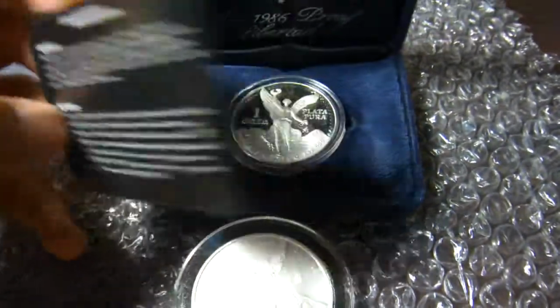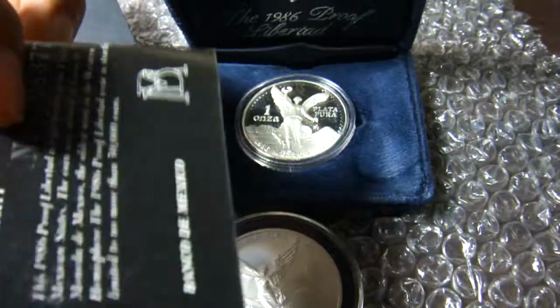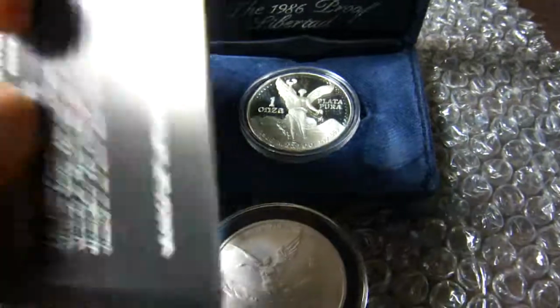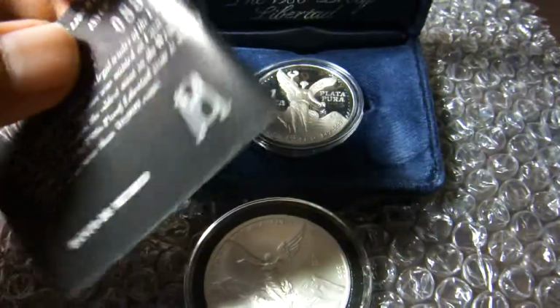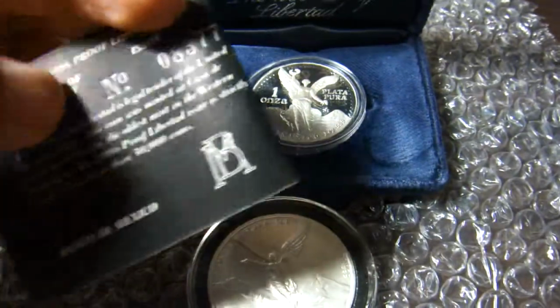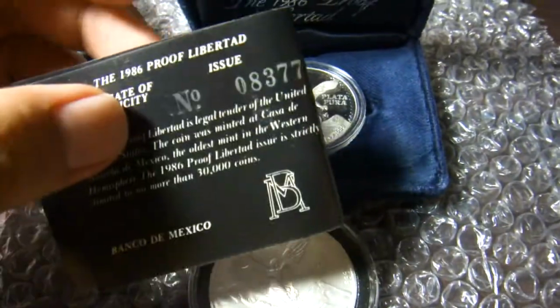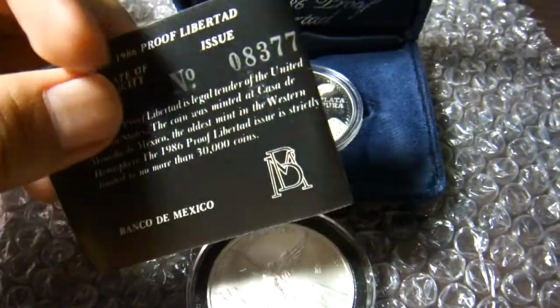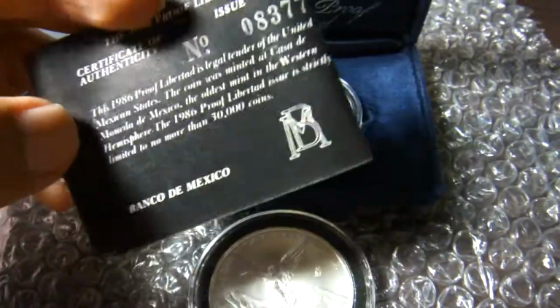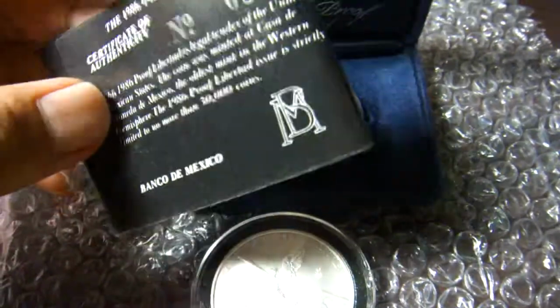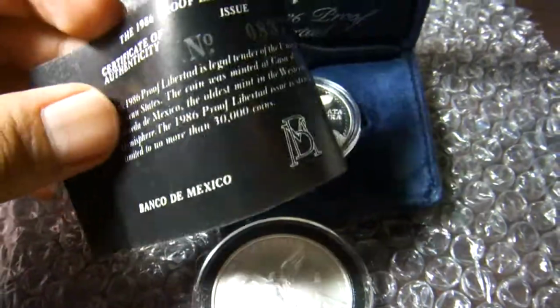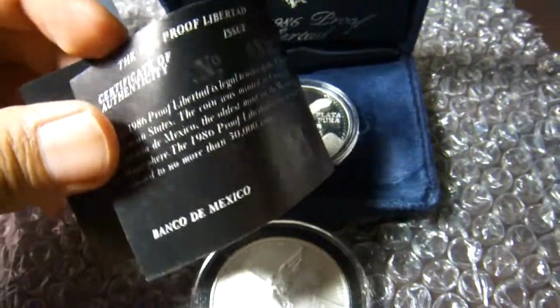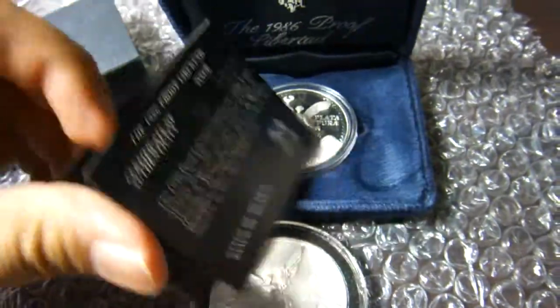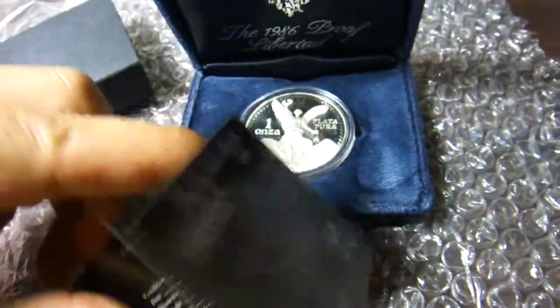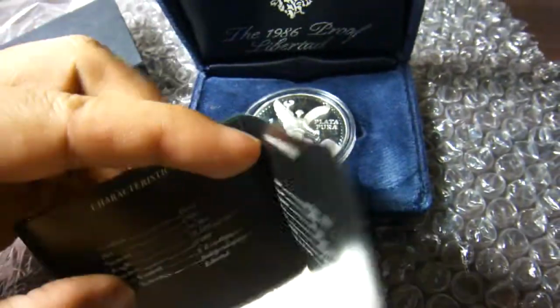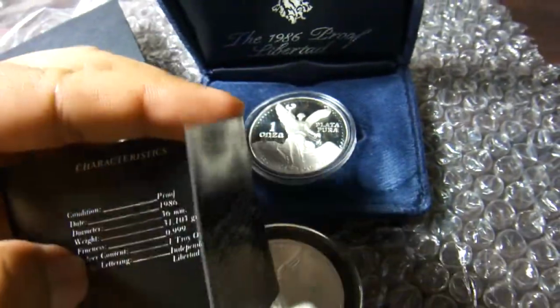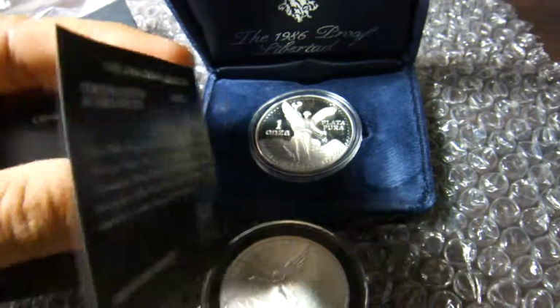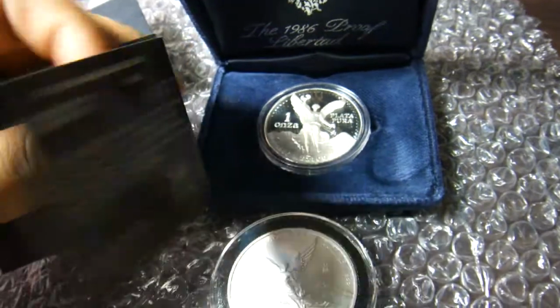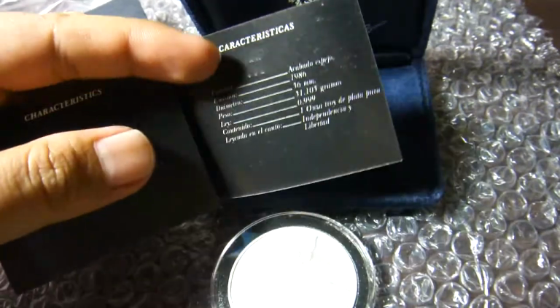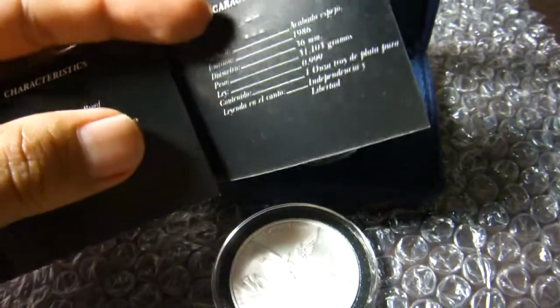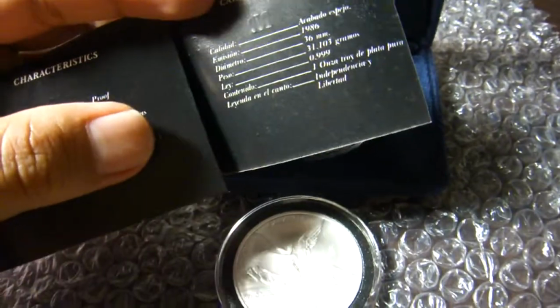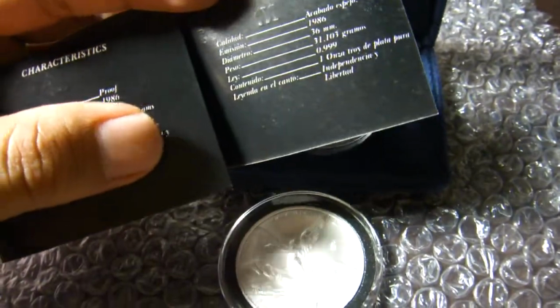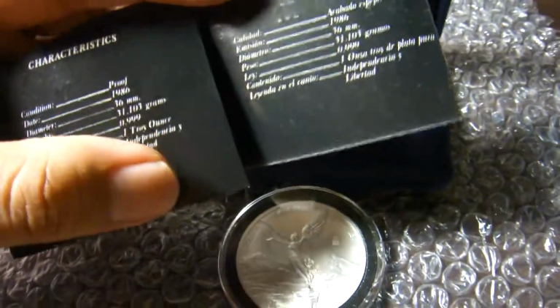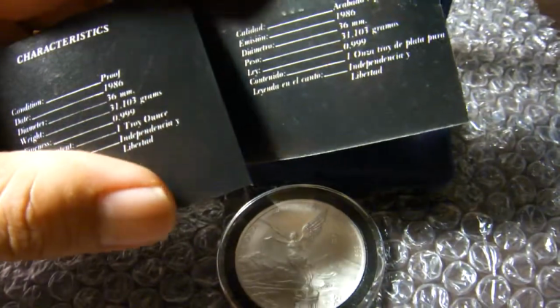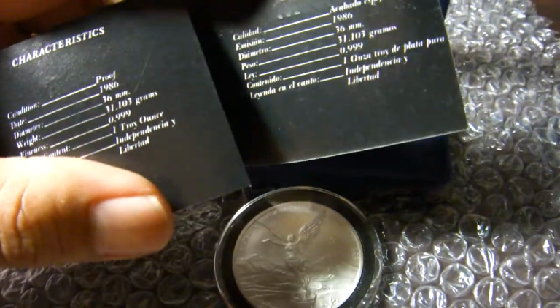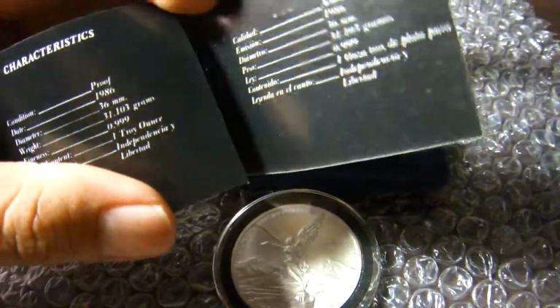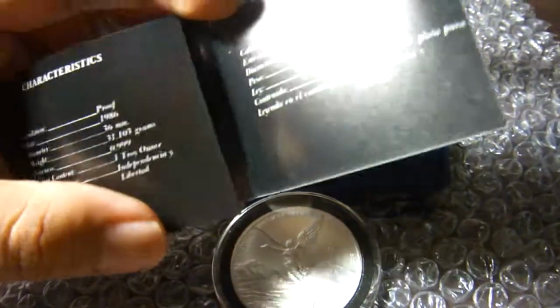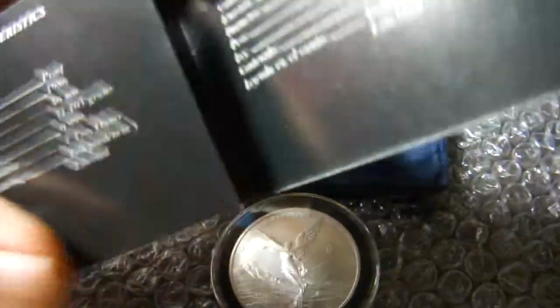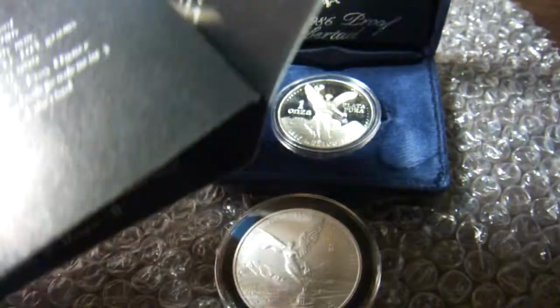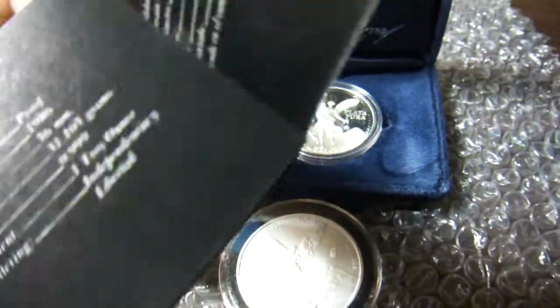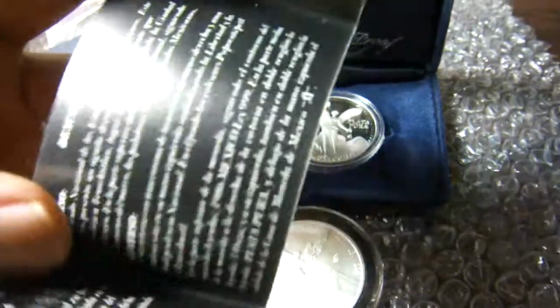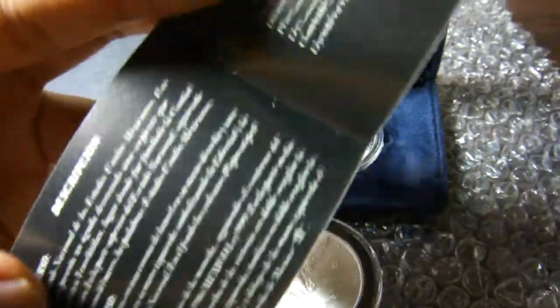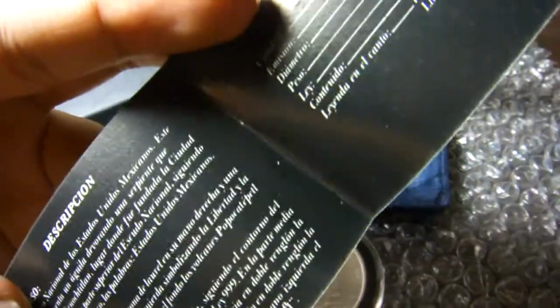So here we have the description and my serial number, and the characteristics listed both in Spanish and English.